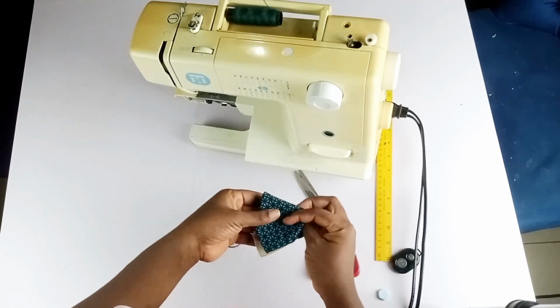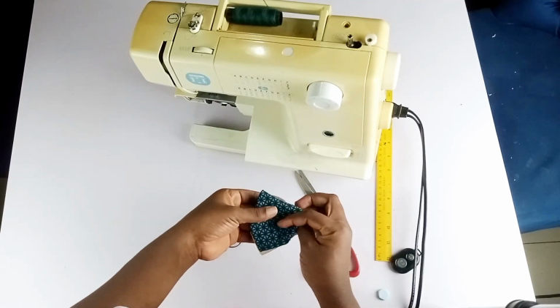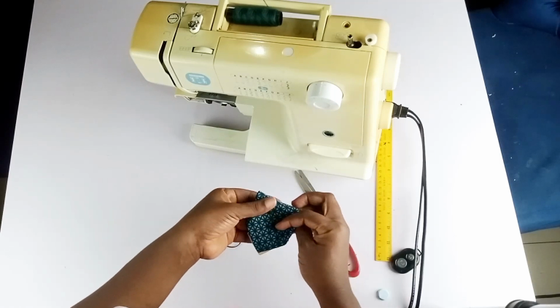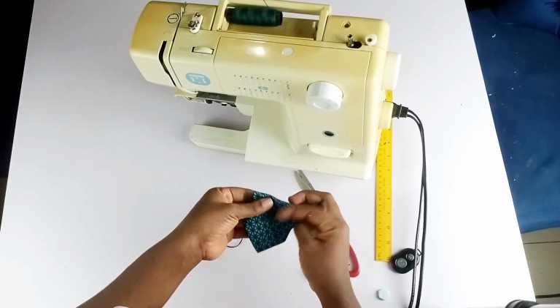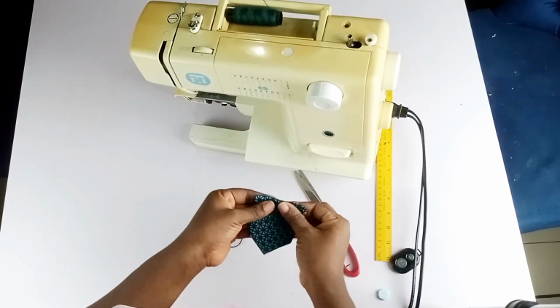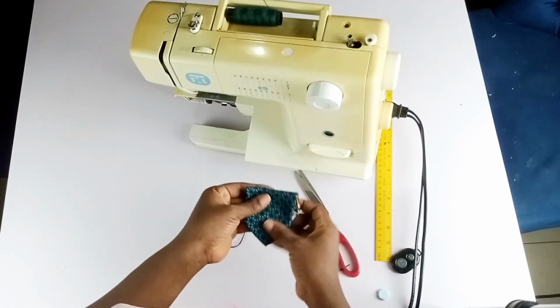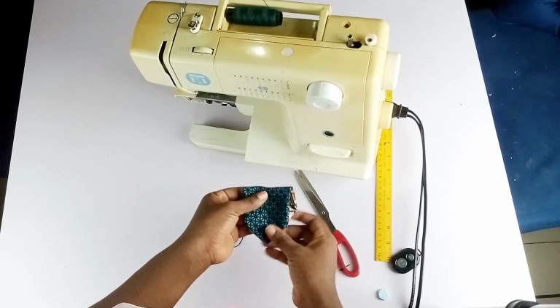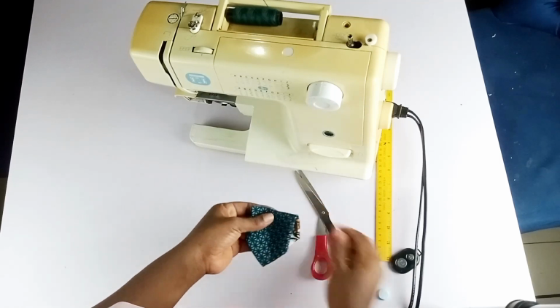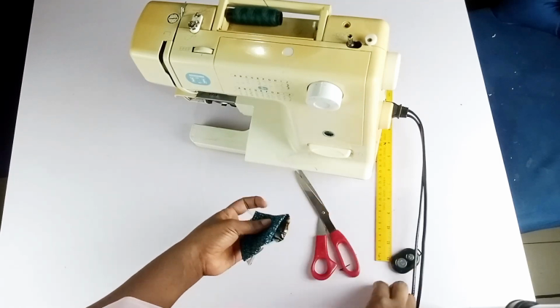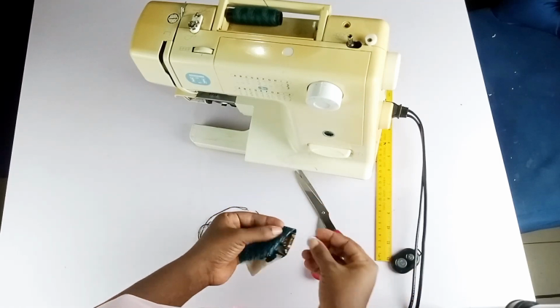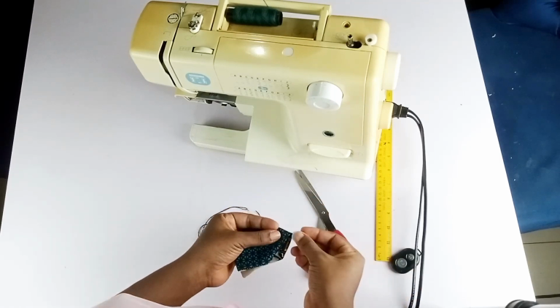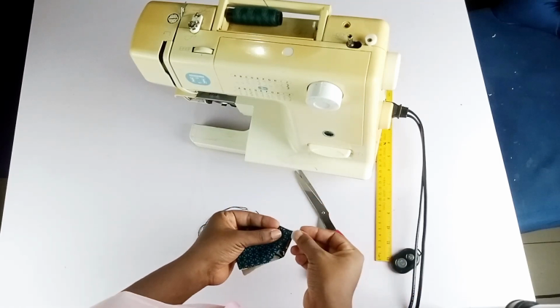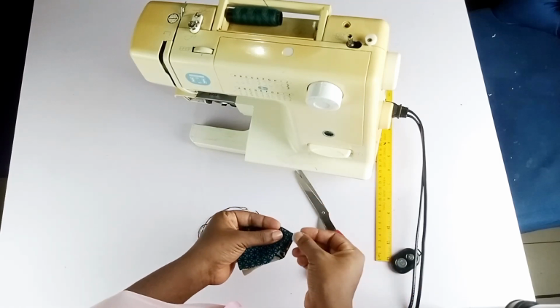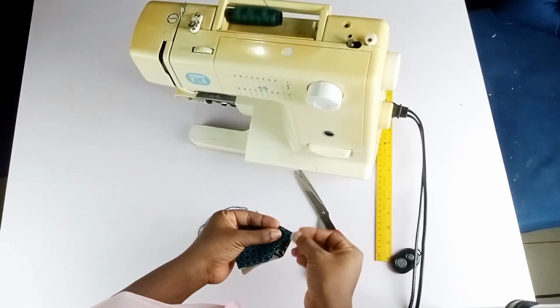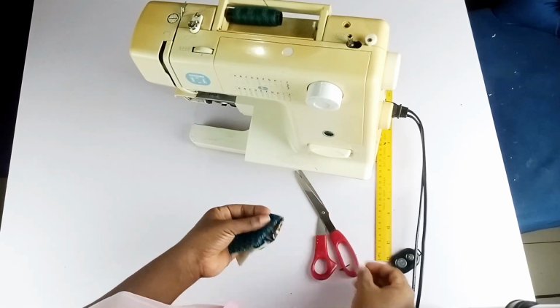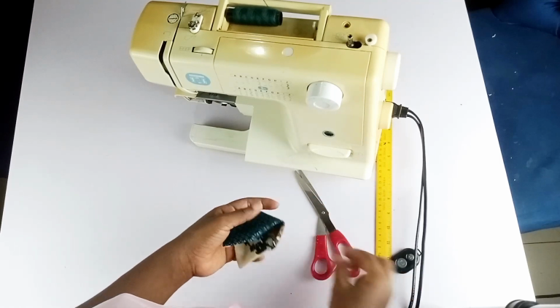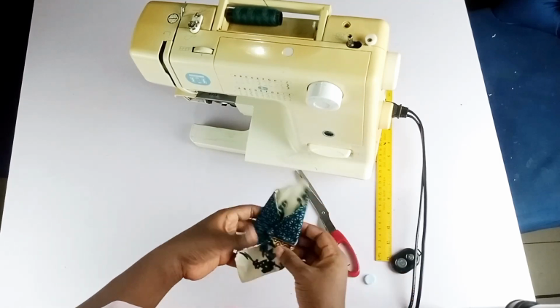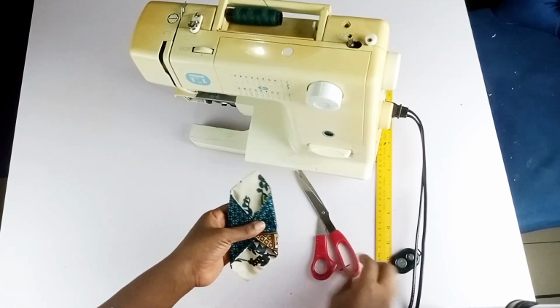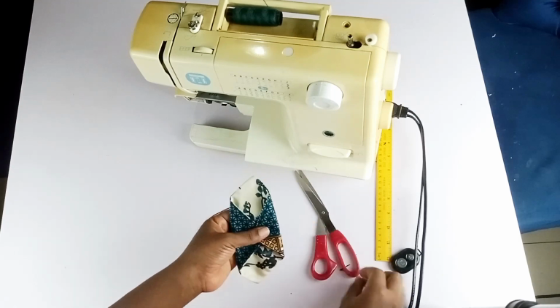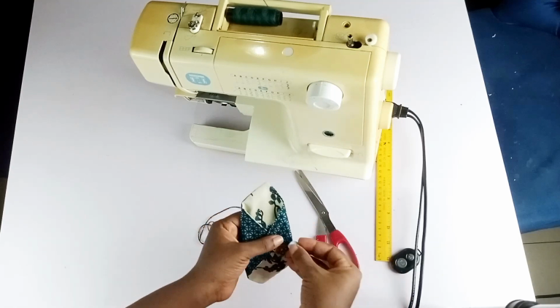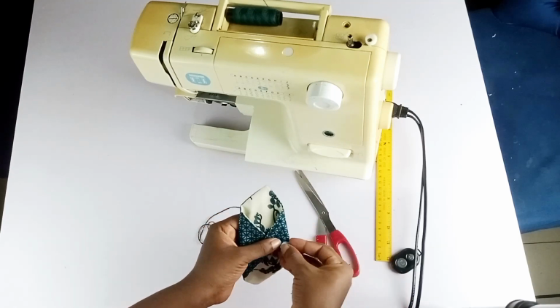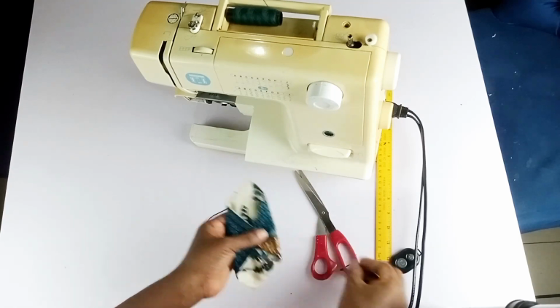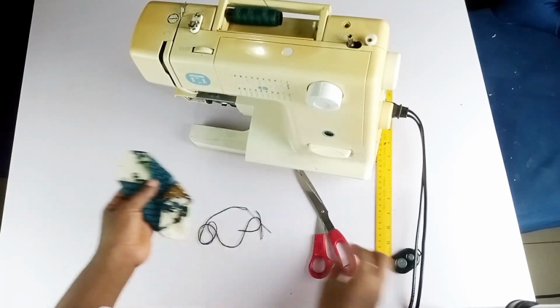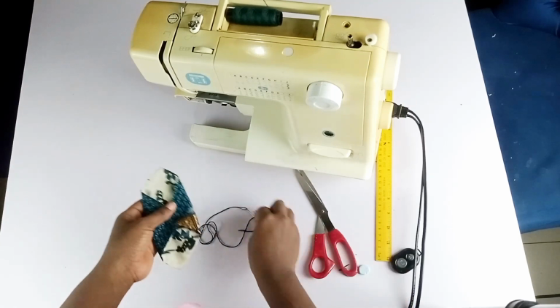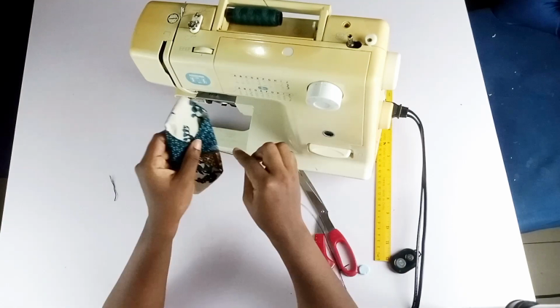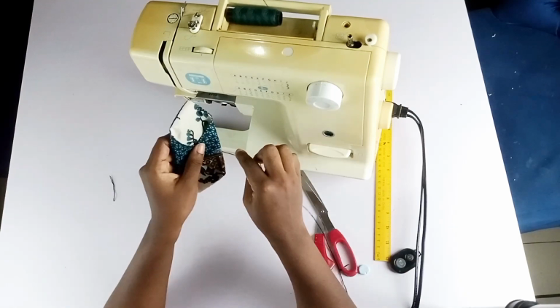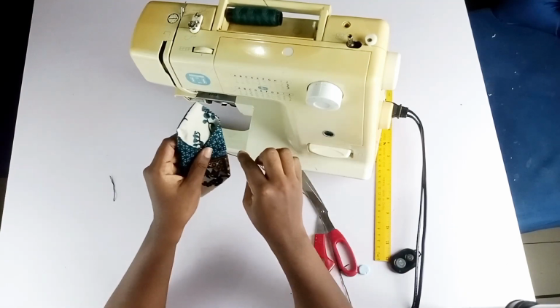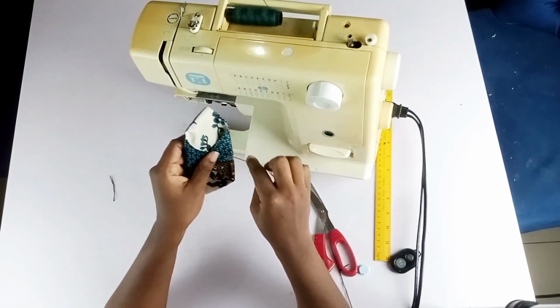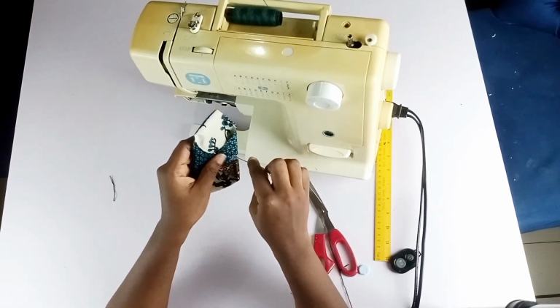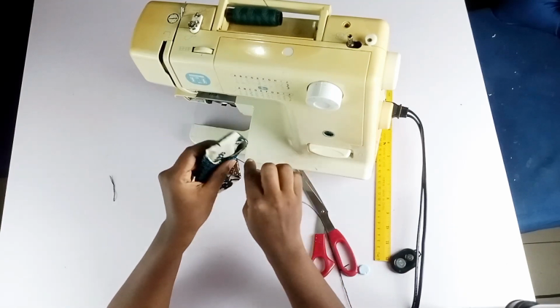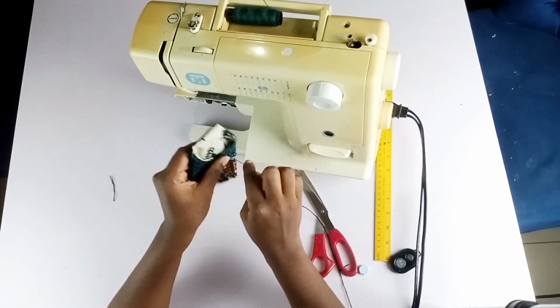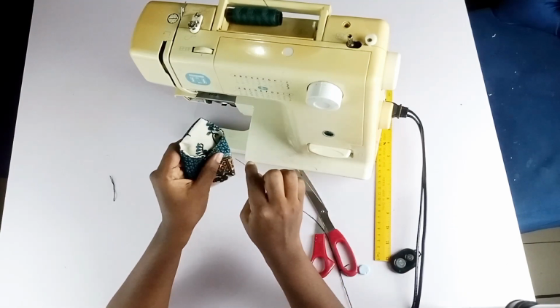Then I'm going to find the middle of the bow so I can gather it with my hand needle from the middle.